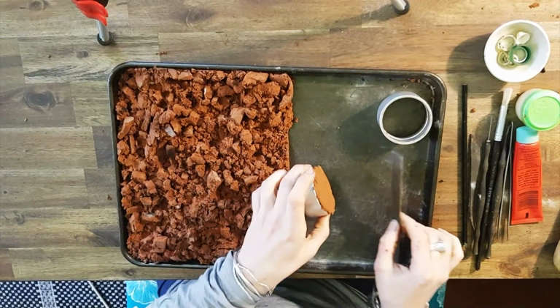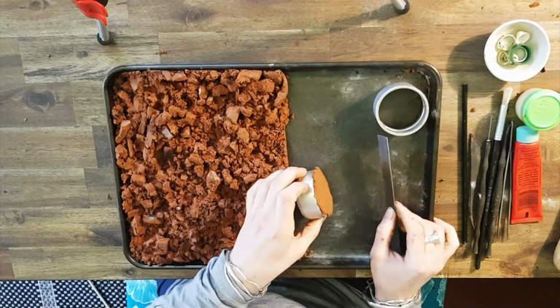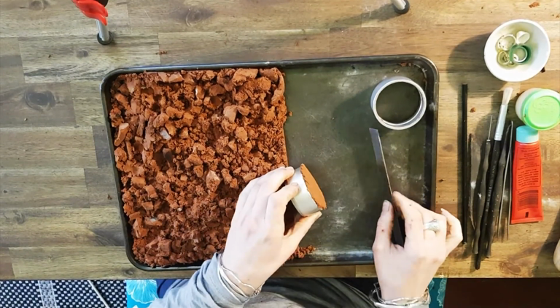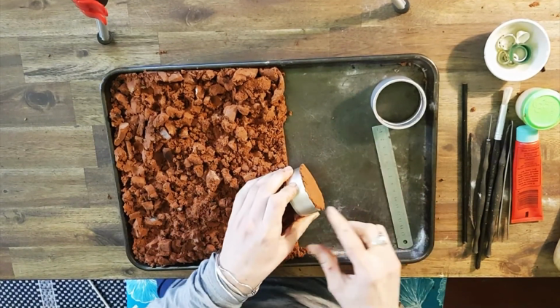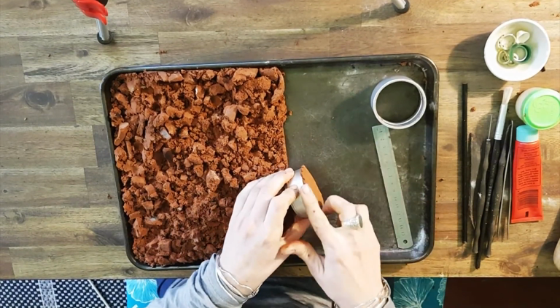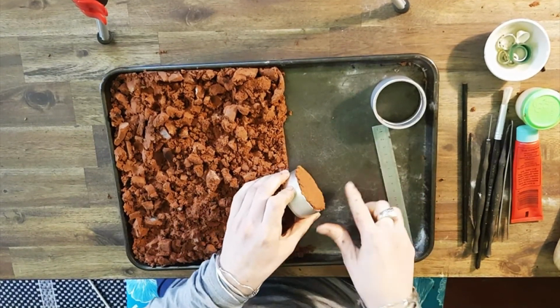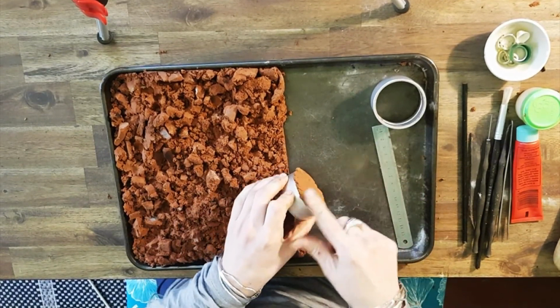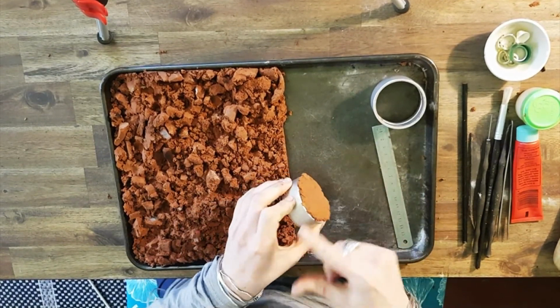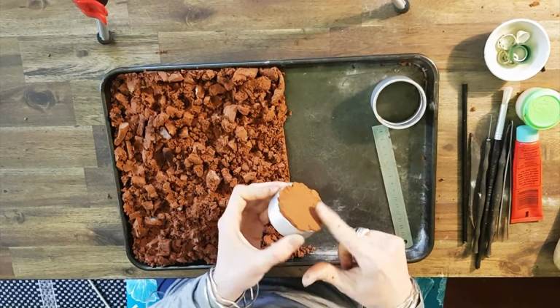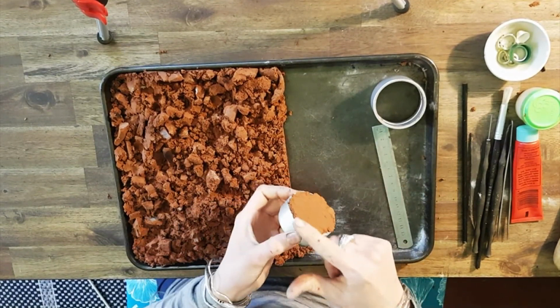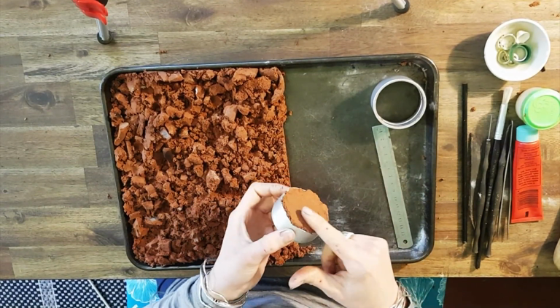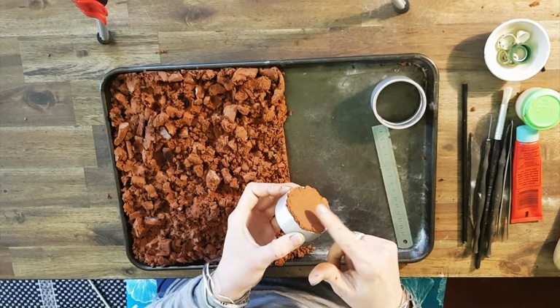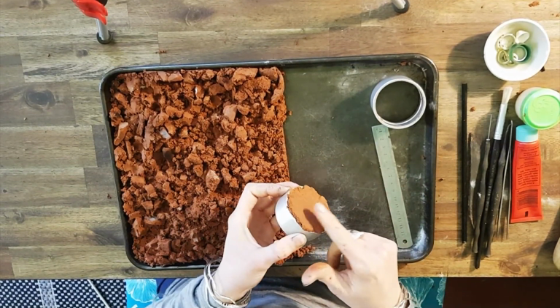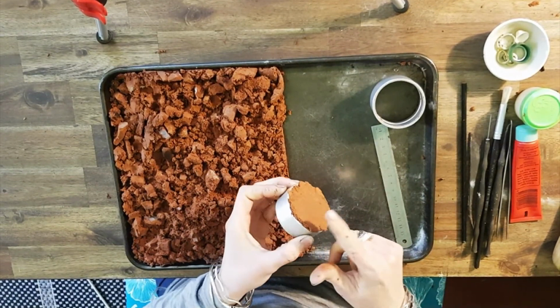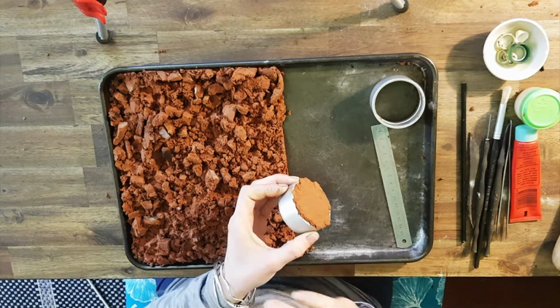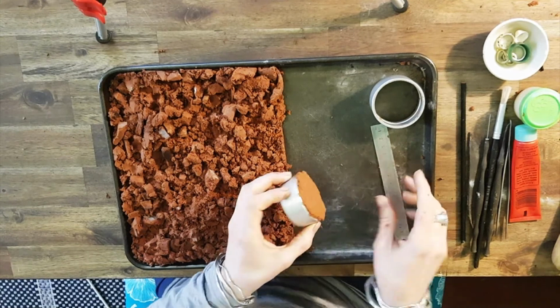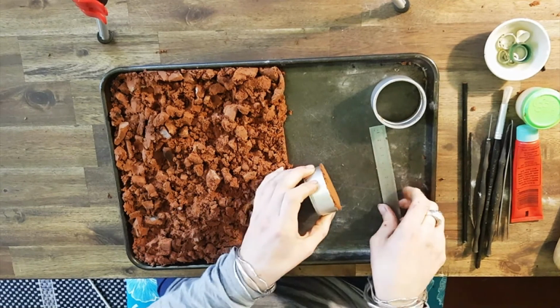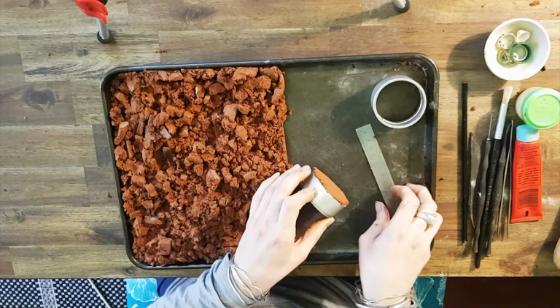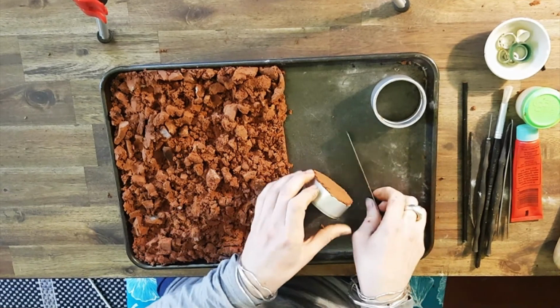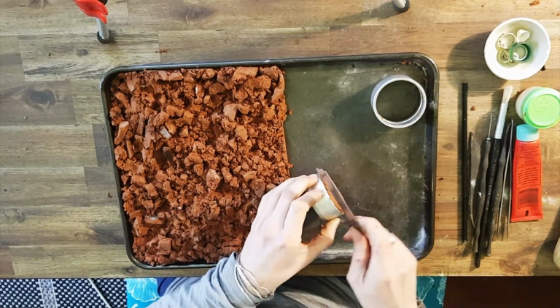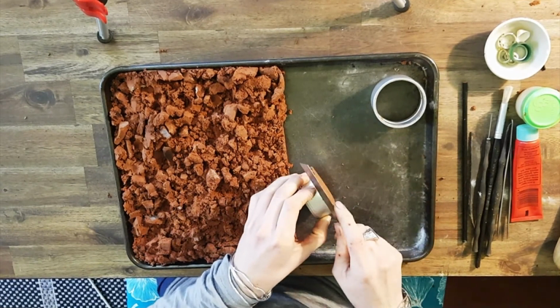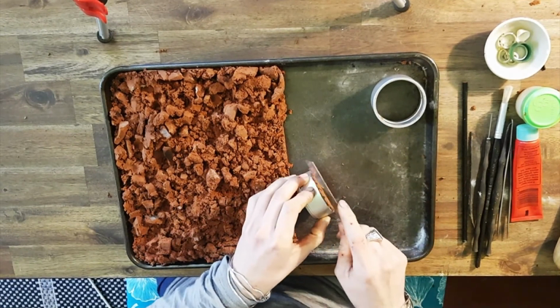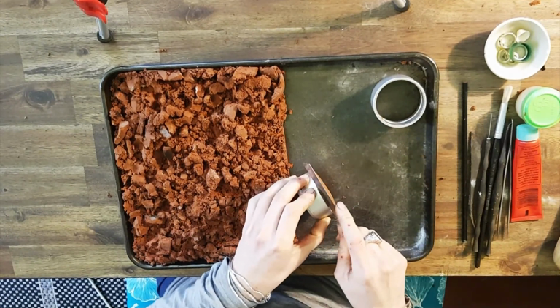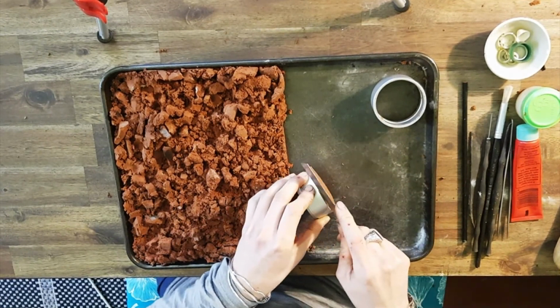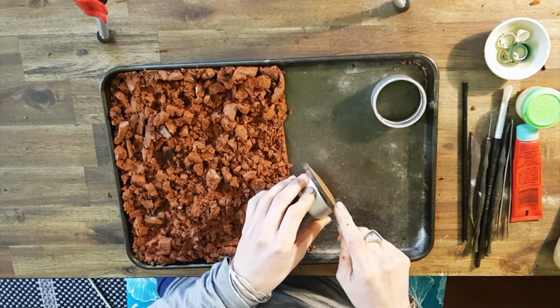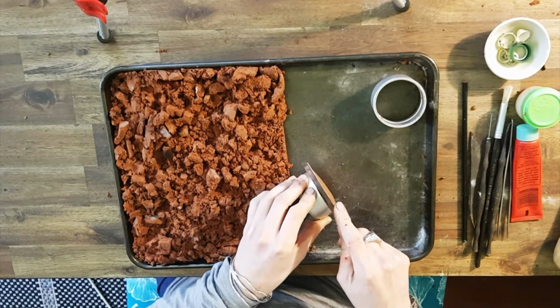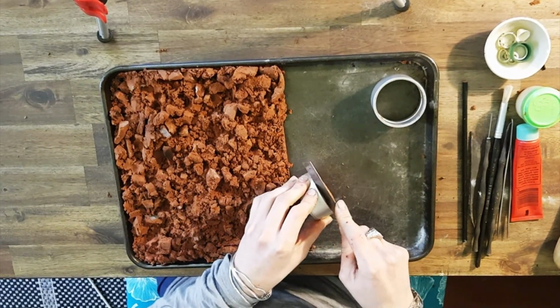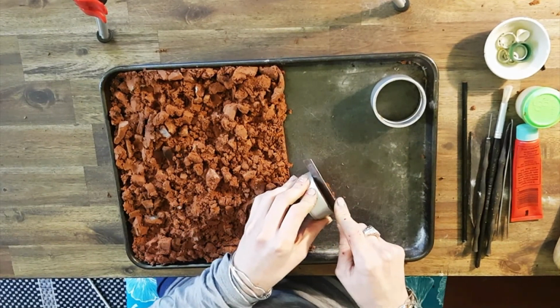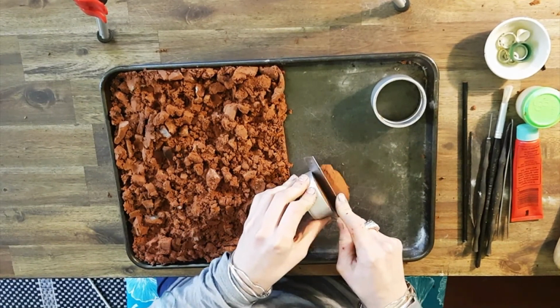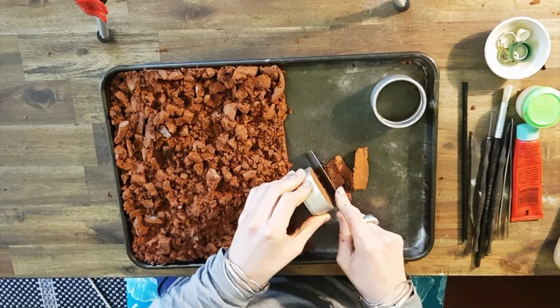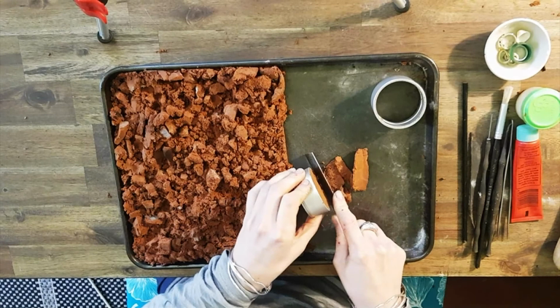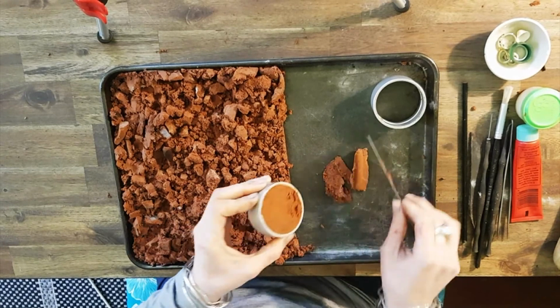Make sure we get rid of all this excess clay on the back. We want to make sure it's flush, so just using the ruler, we cut it off.